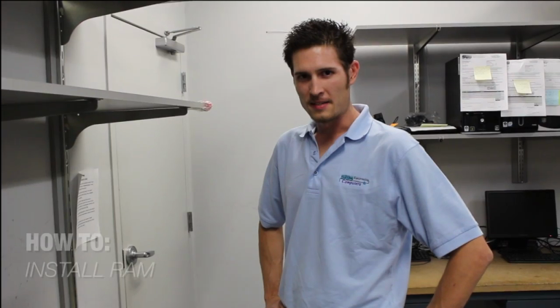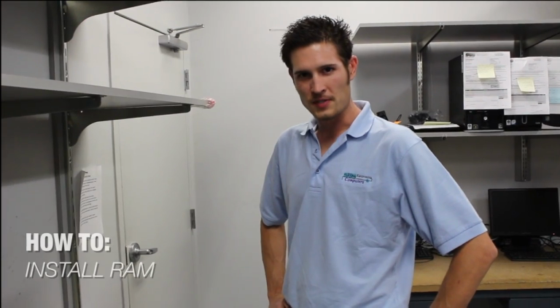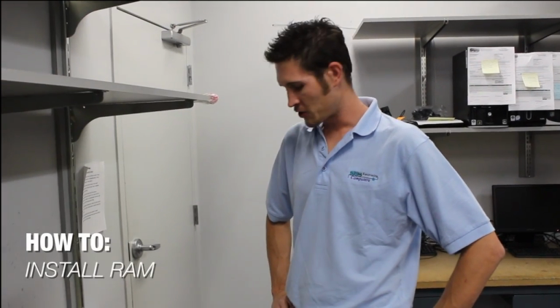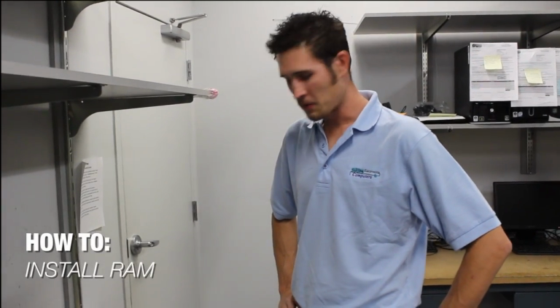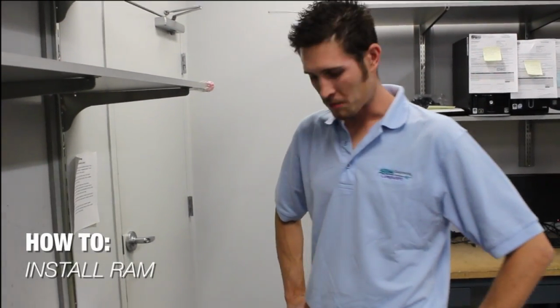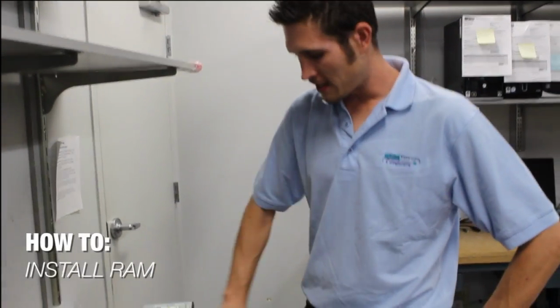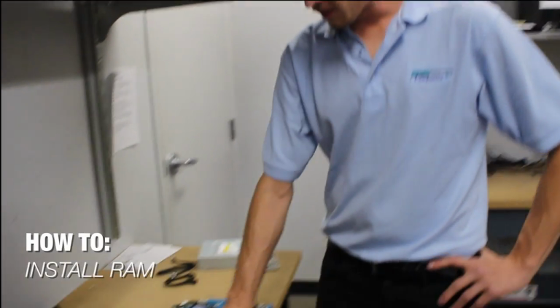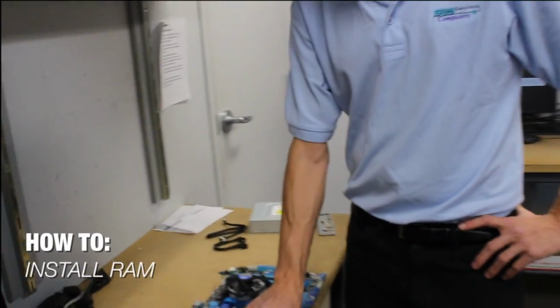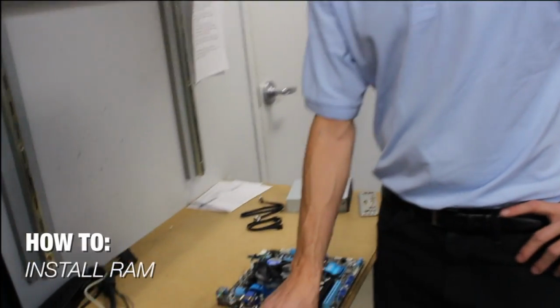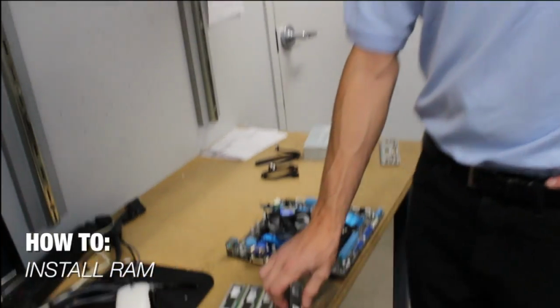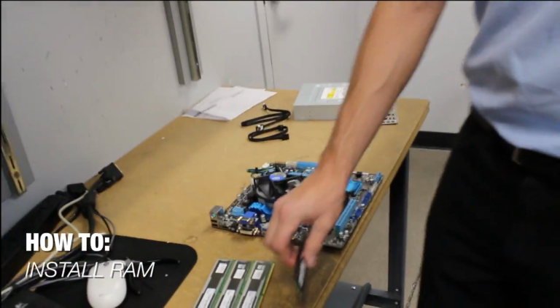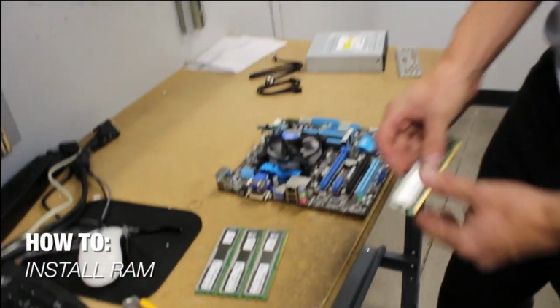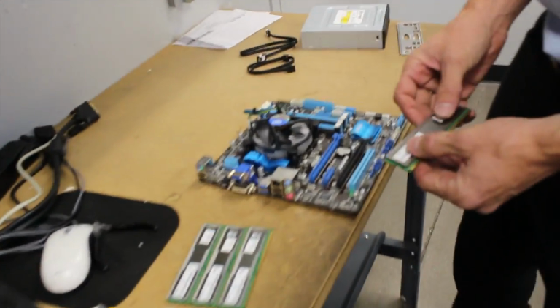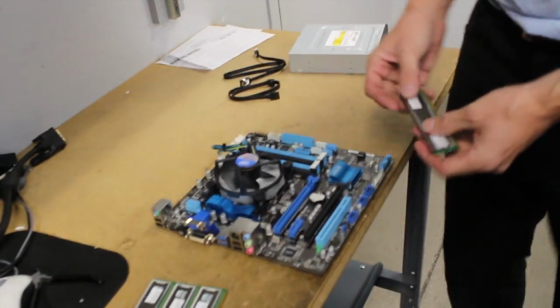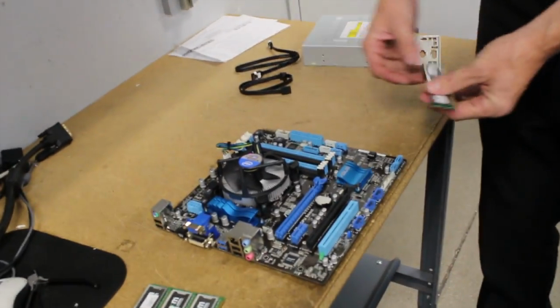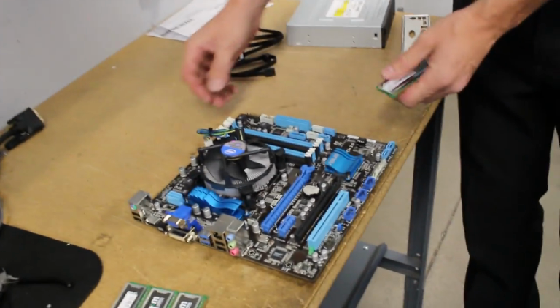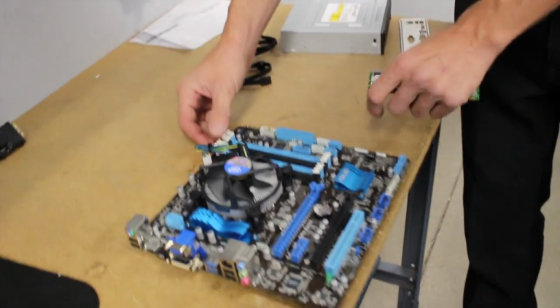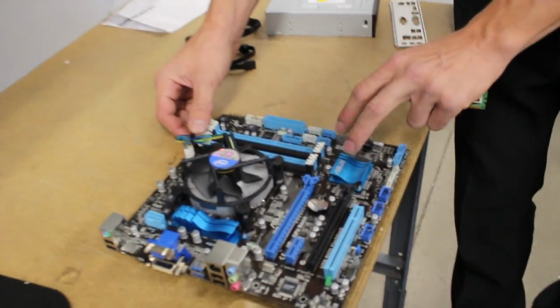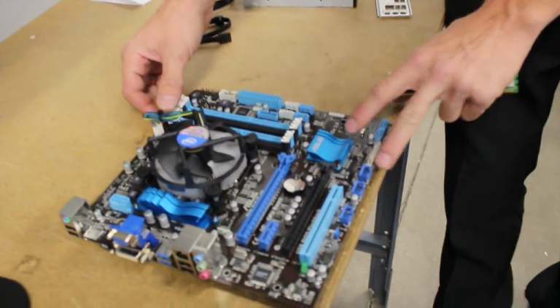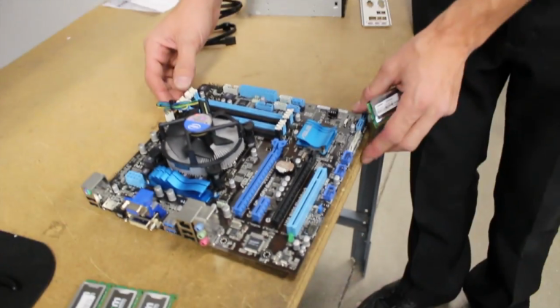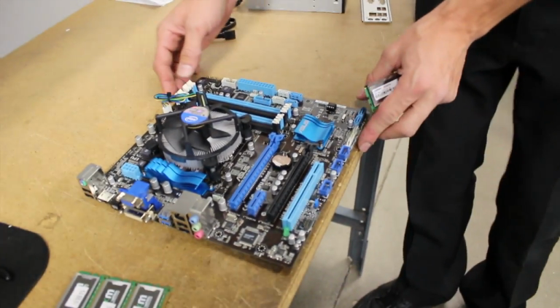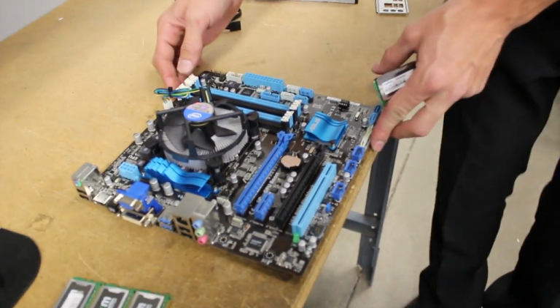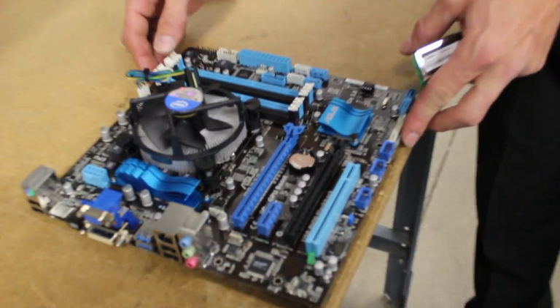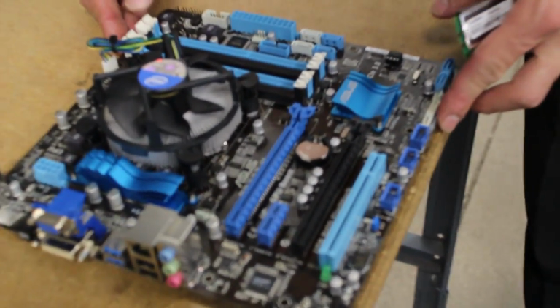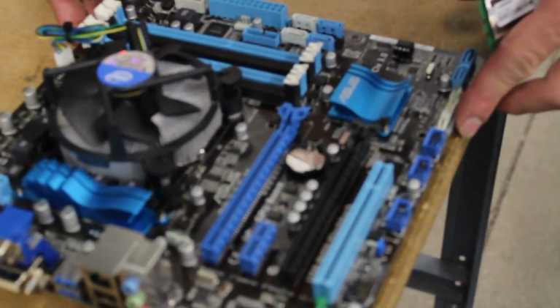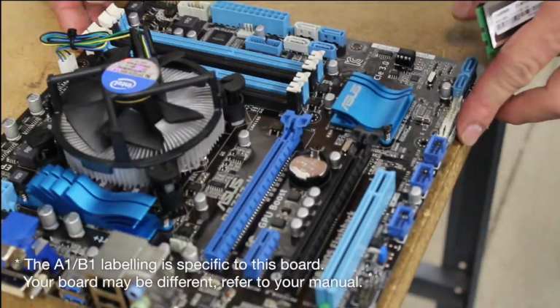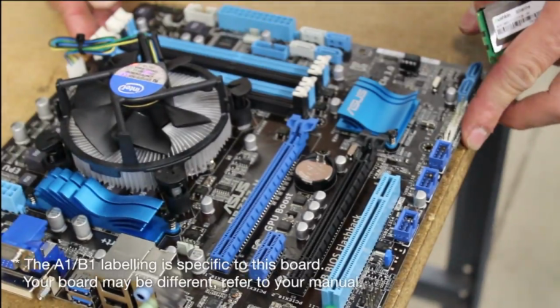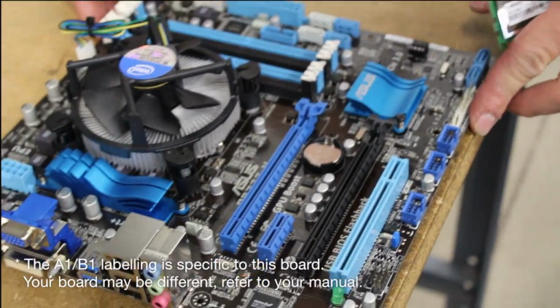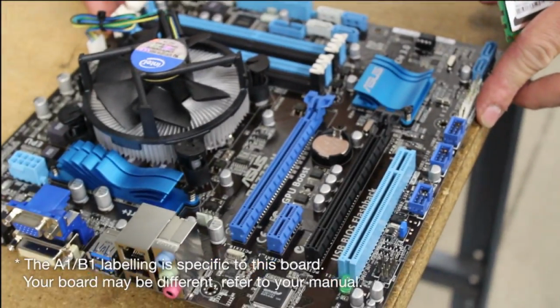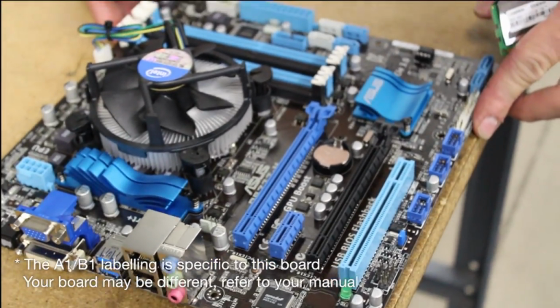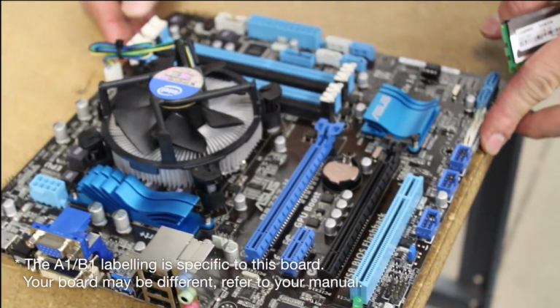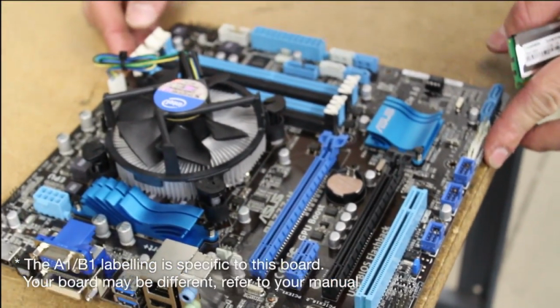Hi, I'm Bruce, and I'm going to show you how to install some DDR3 RAM into a motherboard. On the motherboard, you're going to see a couple different slots. They're labeled DIMM A1, A2, B1, and B2.